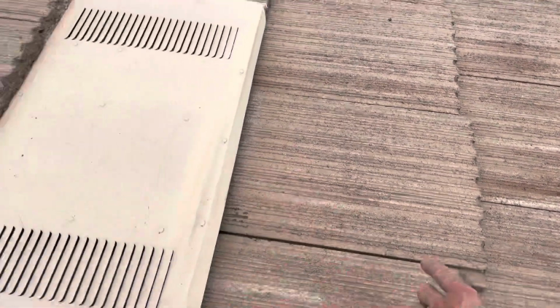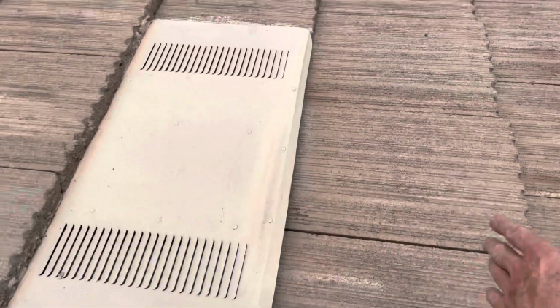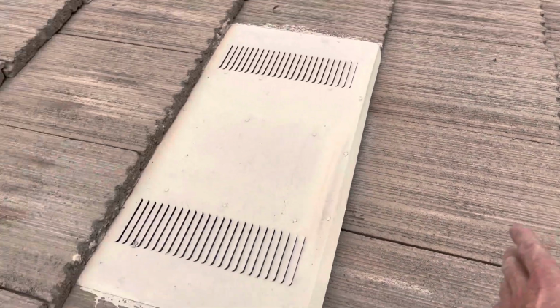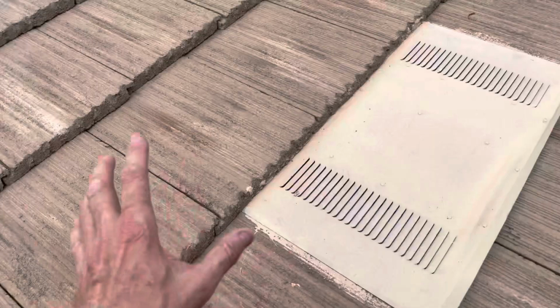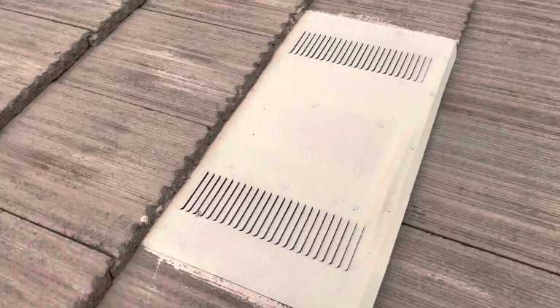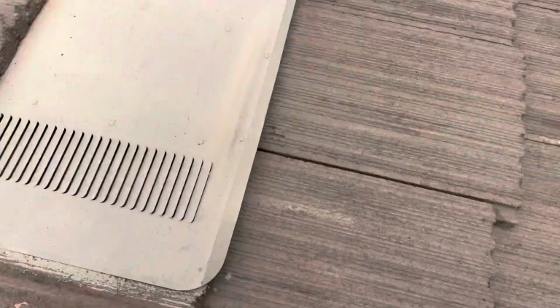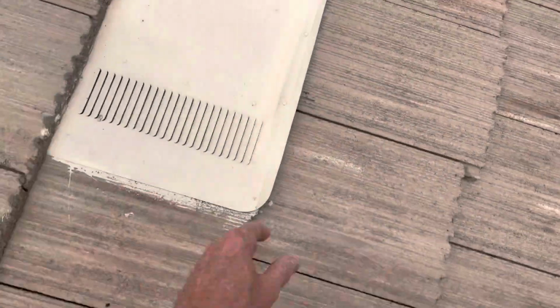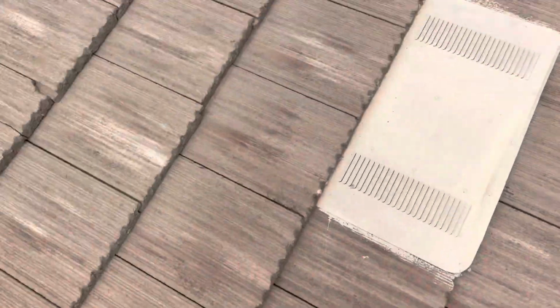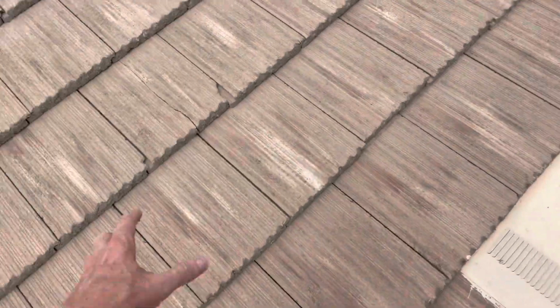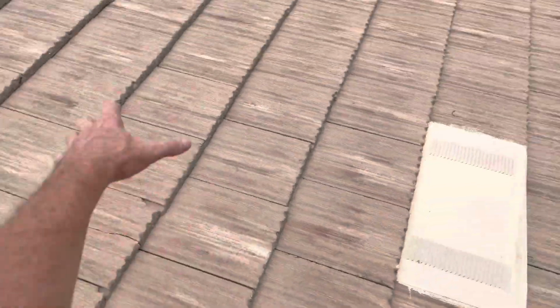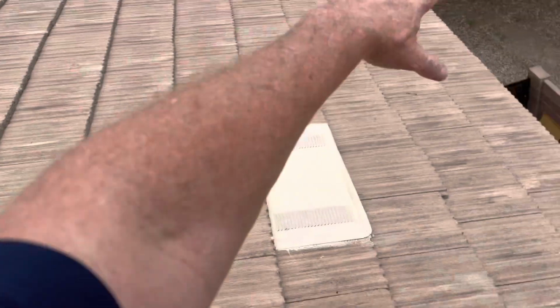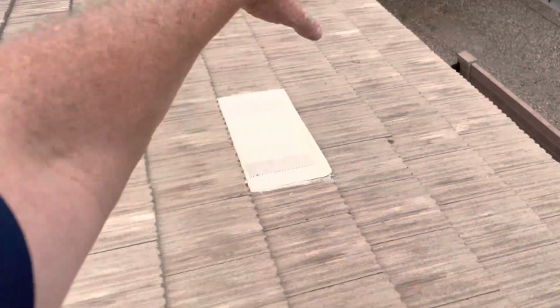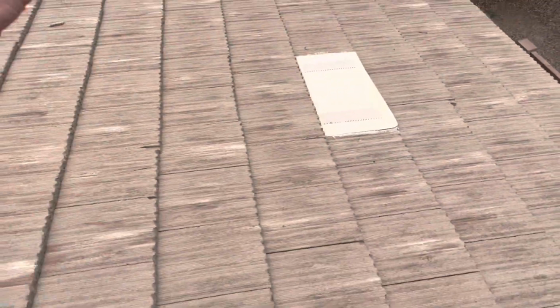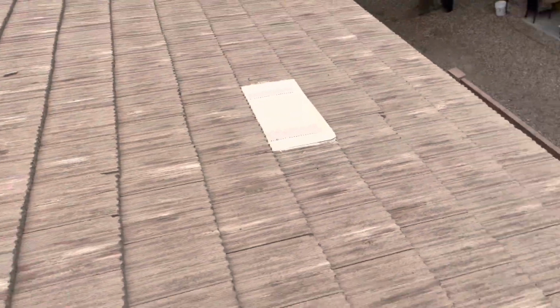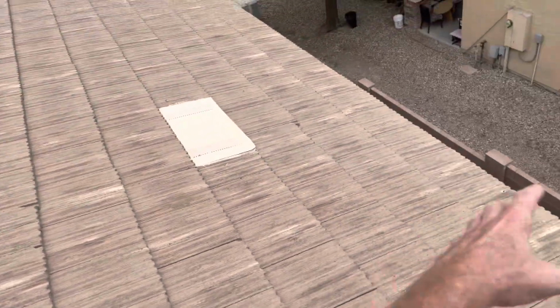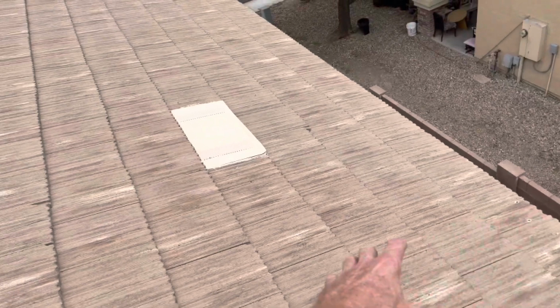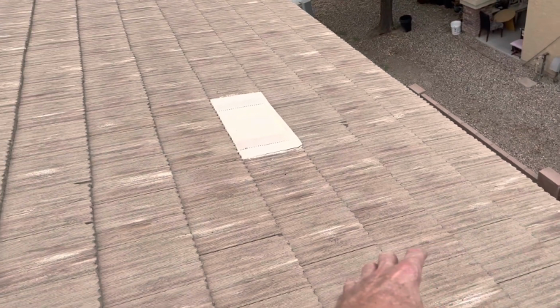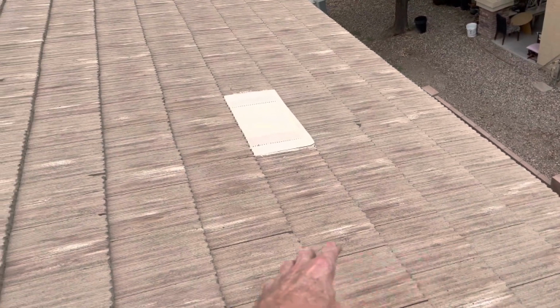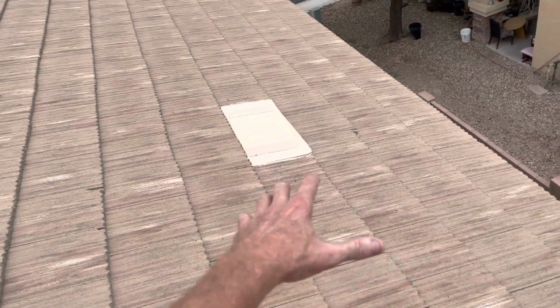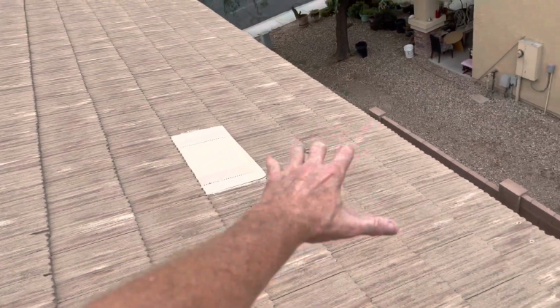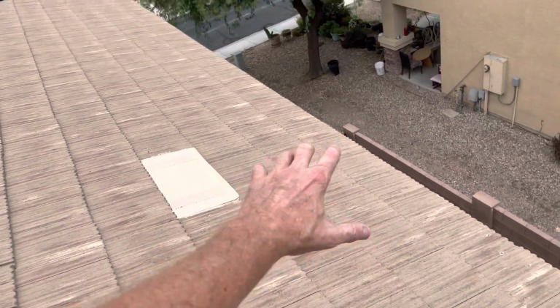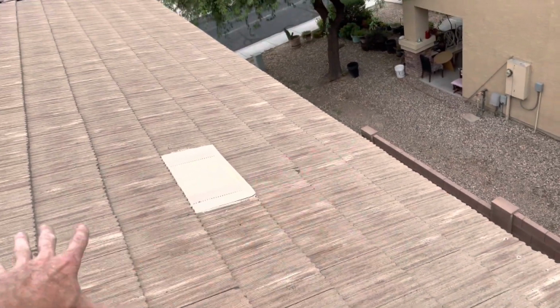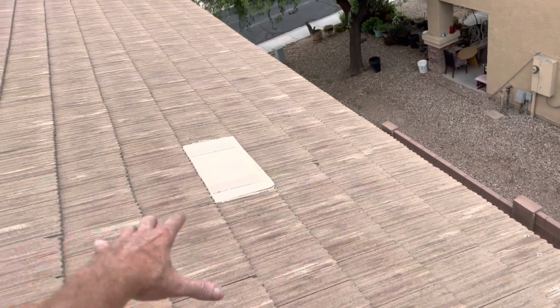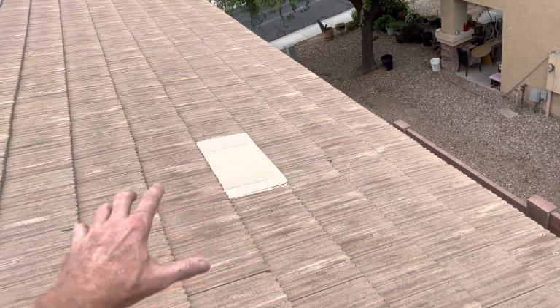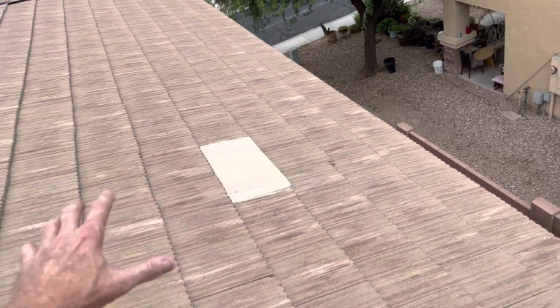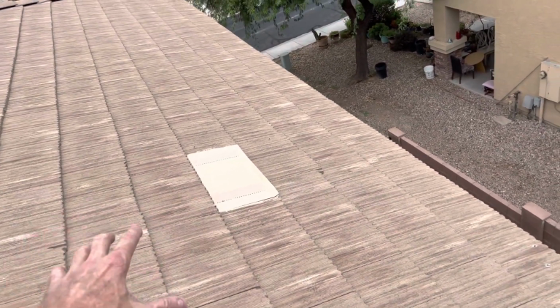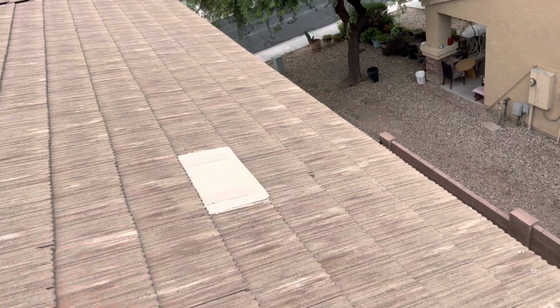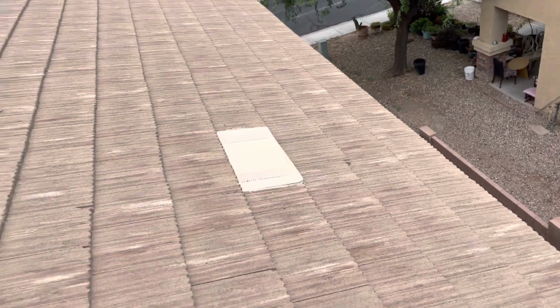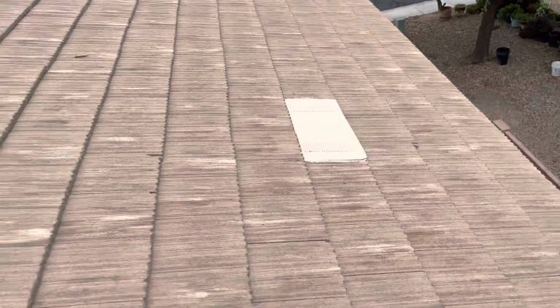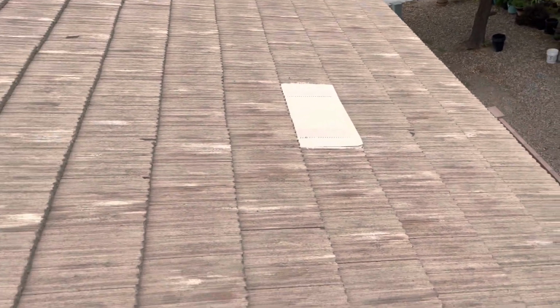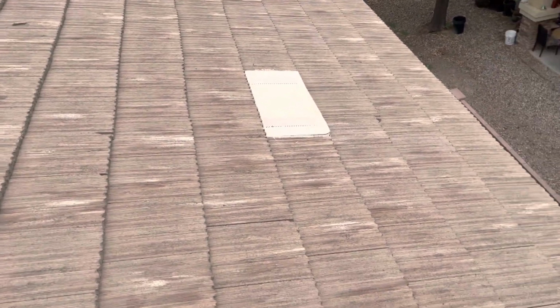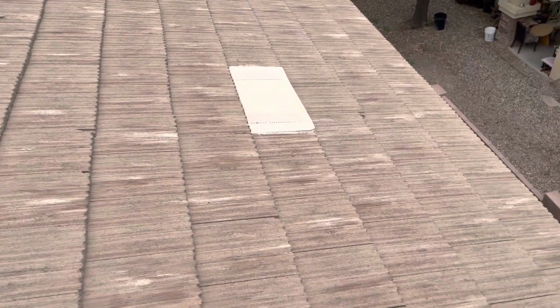What I would suggest is opening this area up — what we call a square in roofing — a 10 by 10 area, replacing the underlayment in this area, and then getting all those broken tiles replaced. That'll take care of that leak.